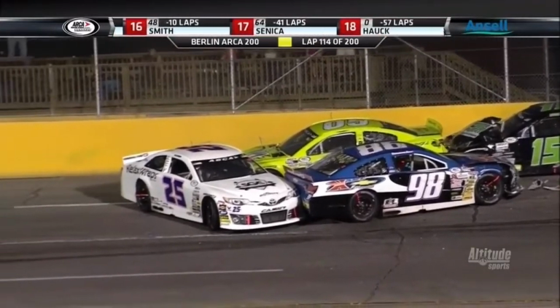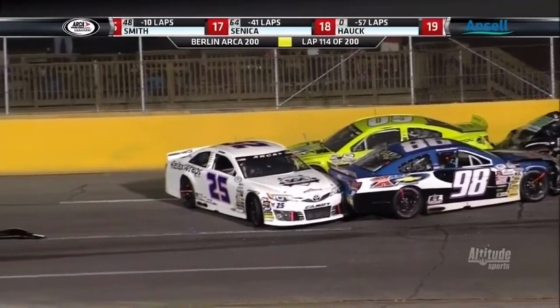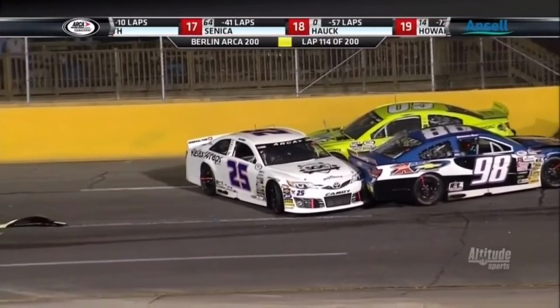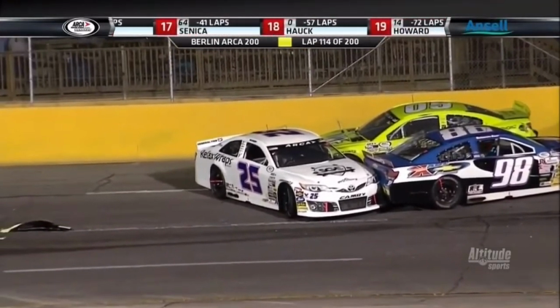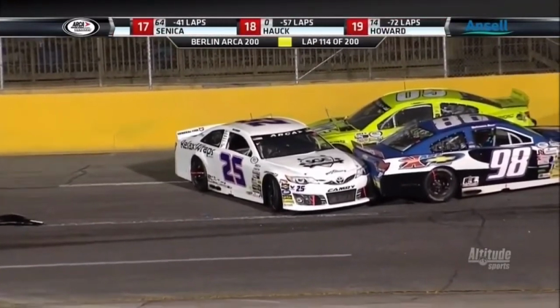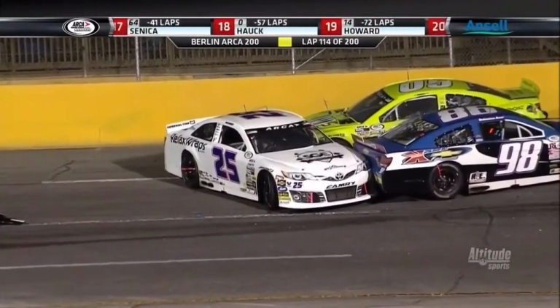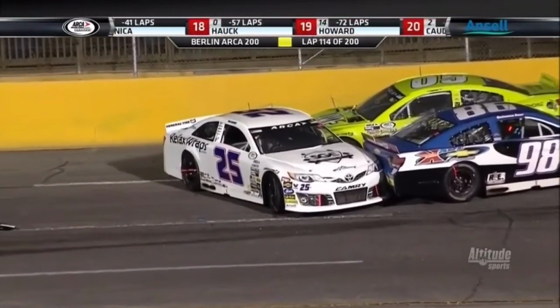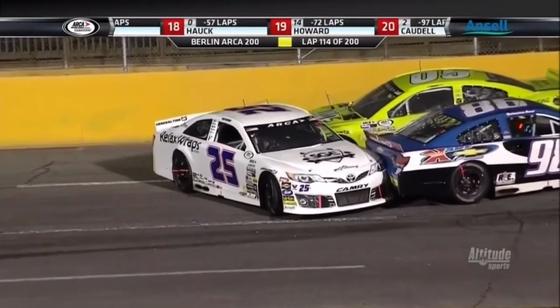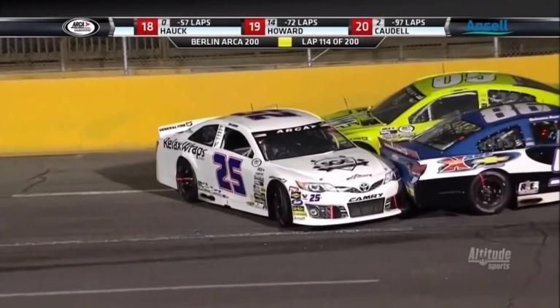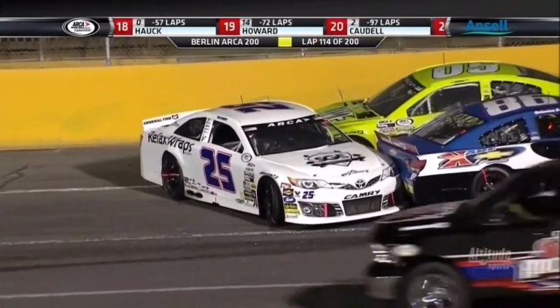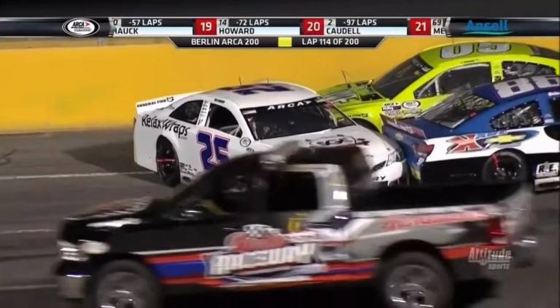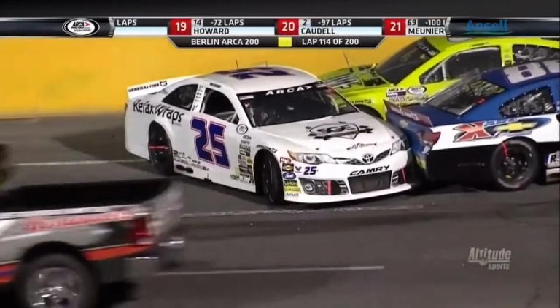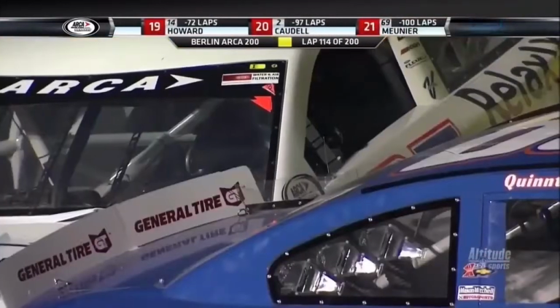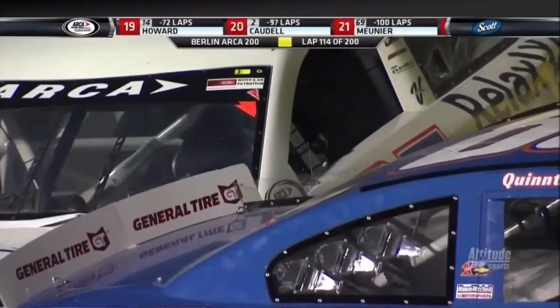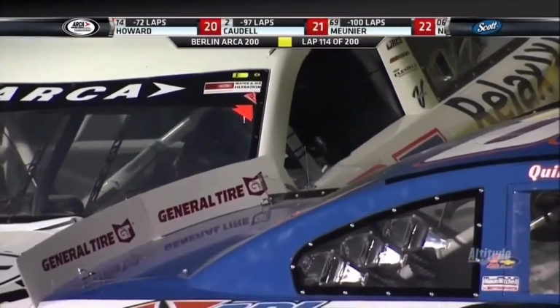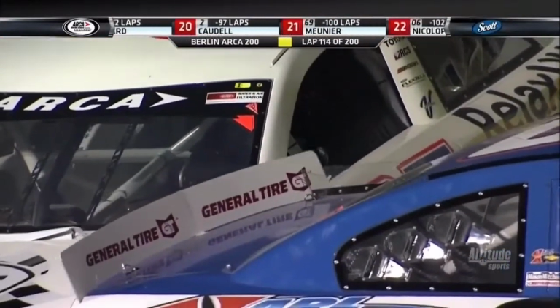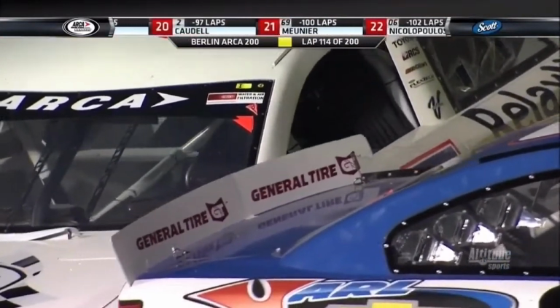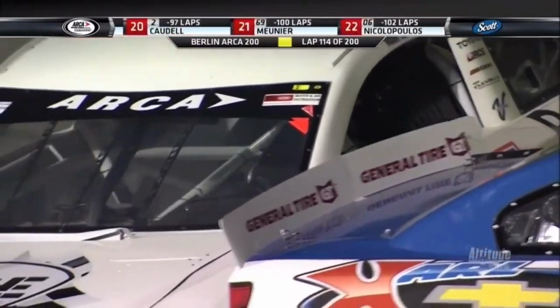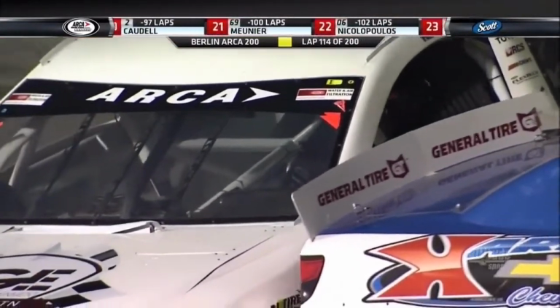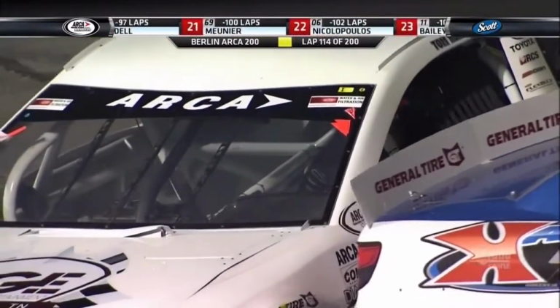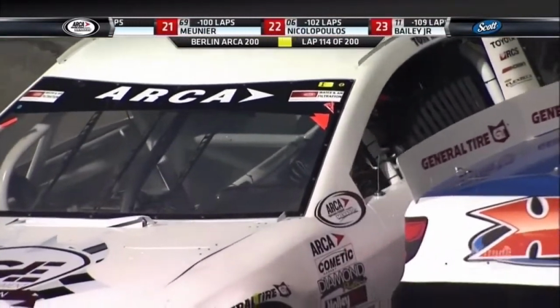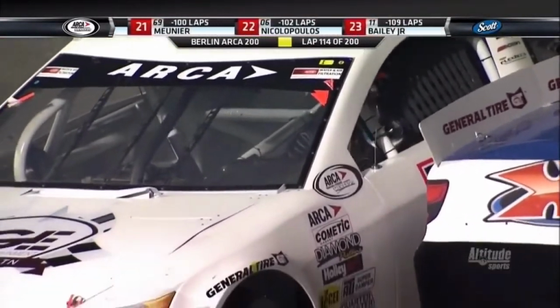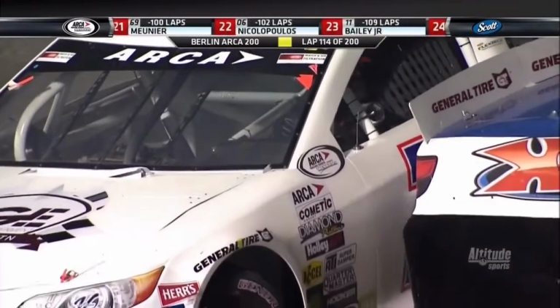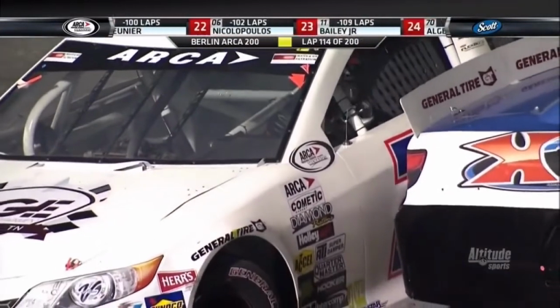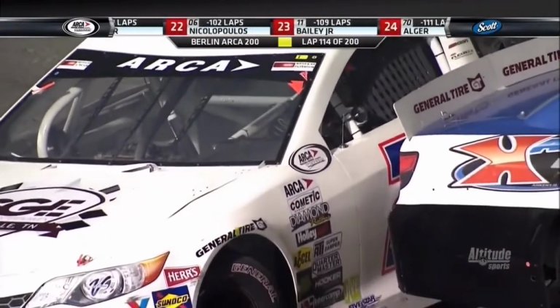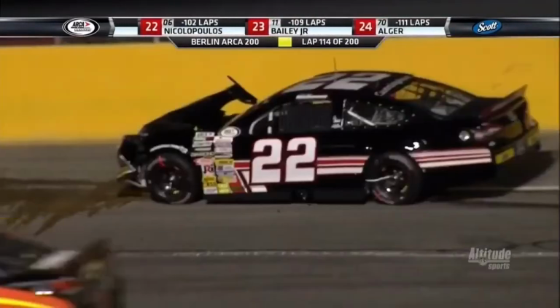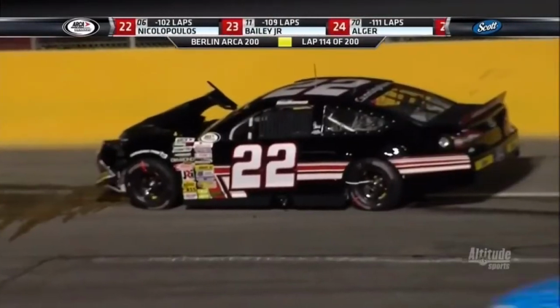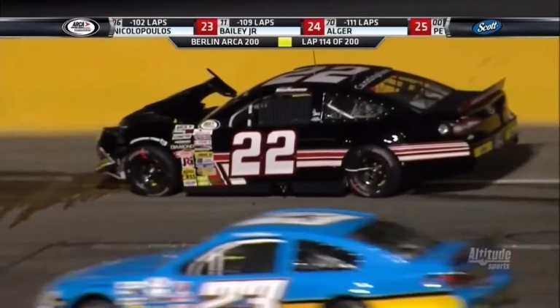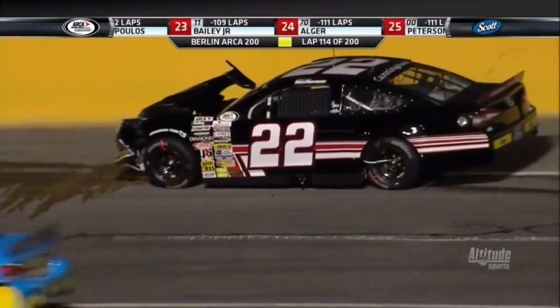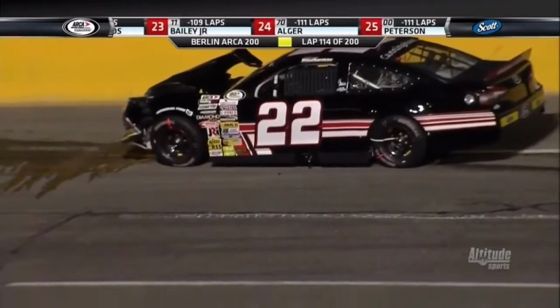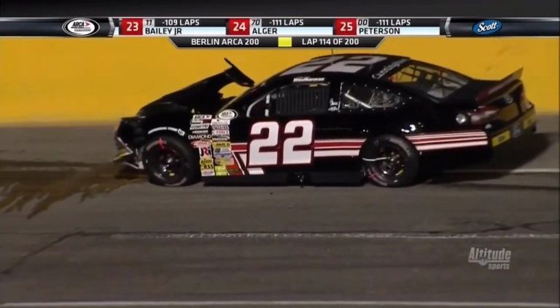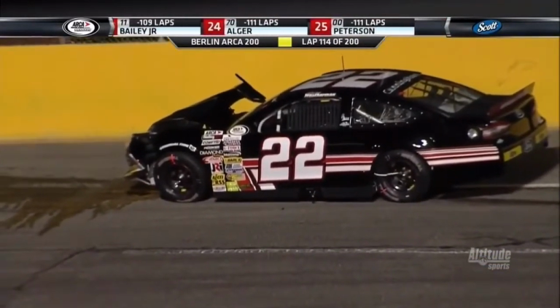That is a lot of damage to fix. We also know the 22 machine of Clayton Weatherman is involved — he's just sitting on the track aside from this group of cars, trying to find their way back to the pits as soon as possible. What a heartbreak for Hessard here, looking for his first win in 35 races.